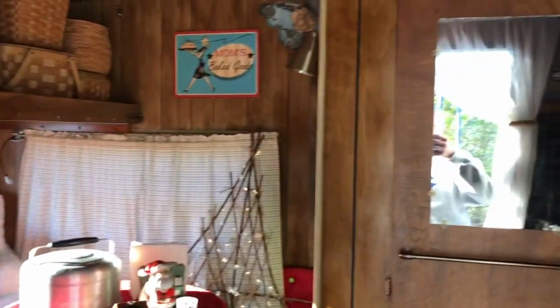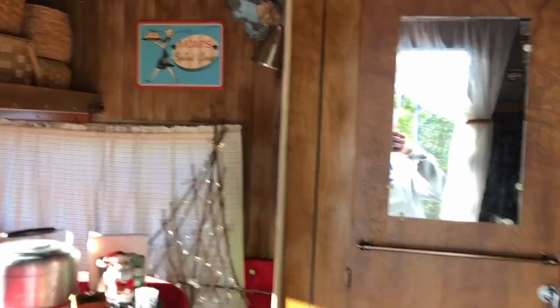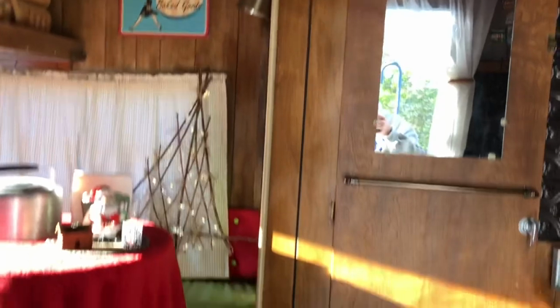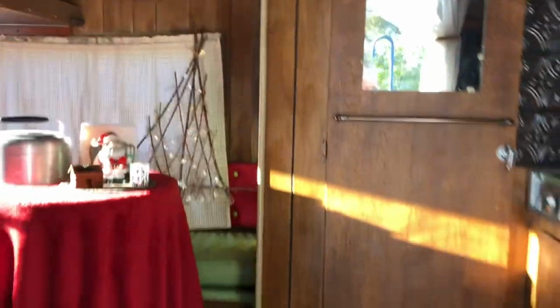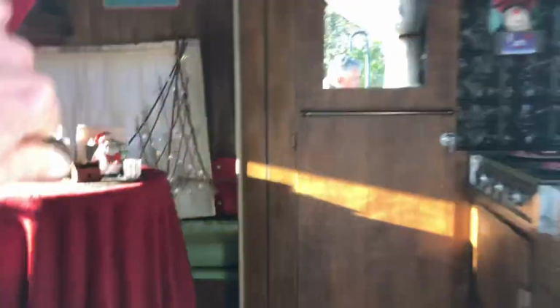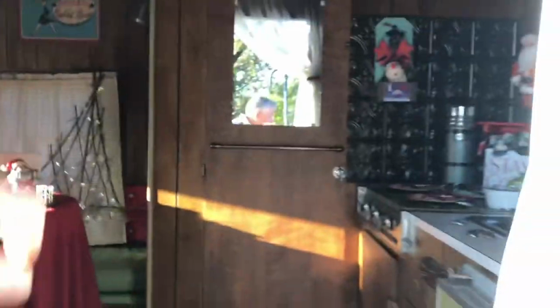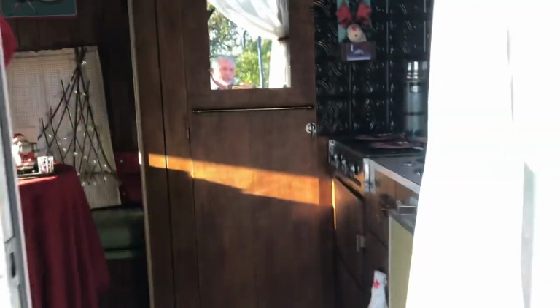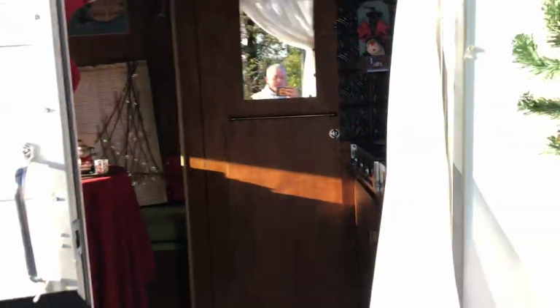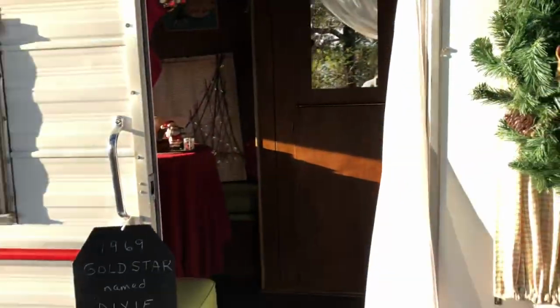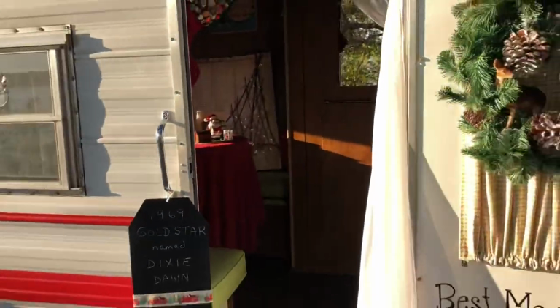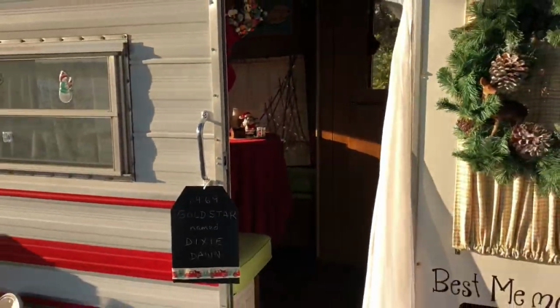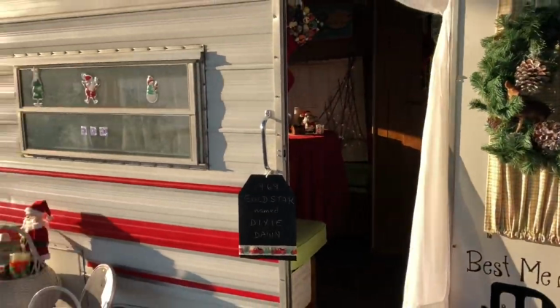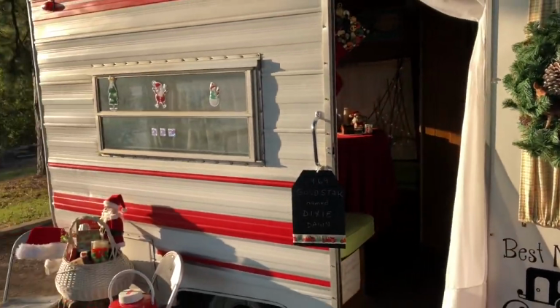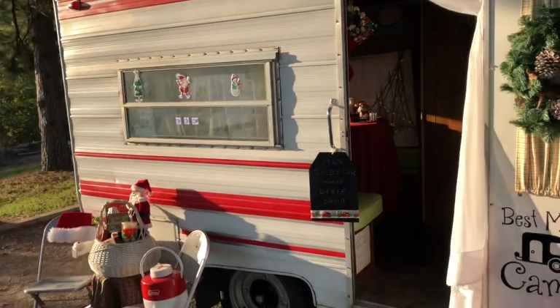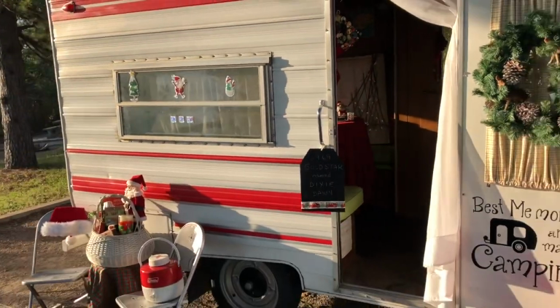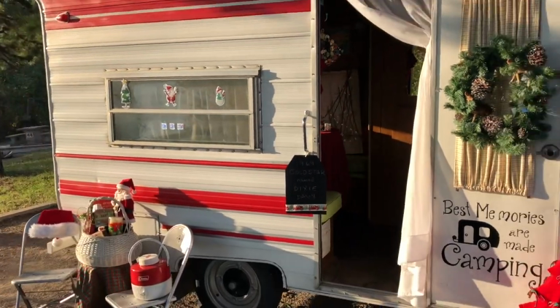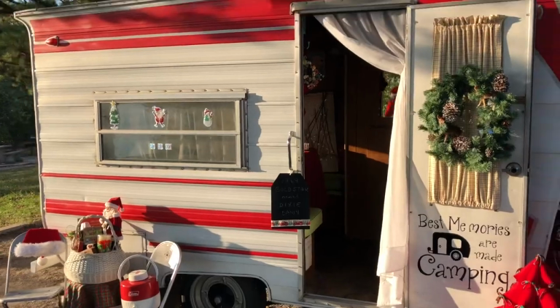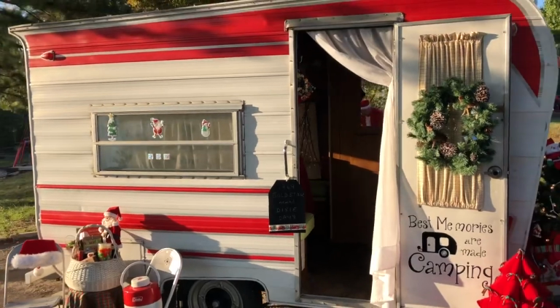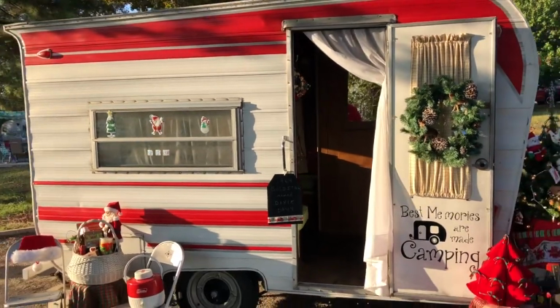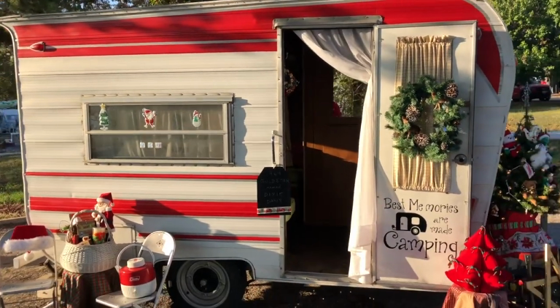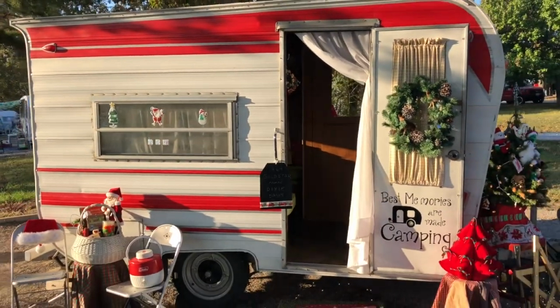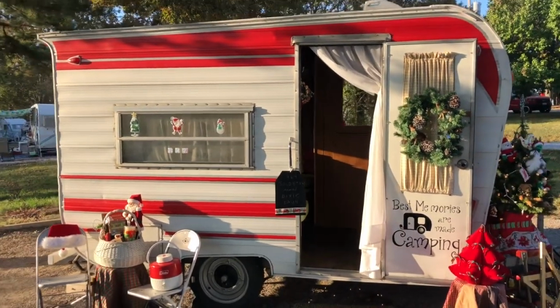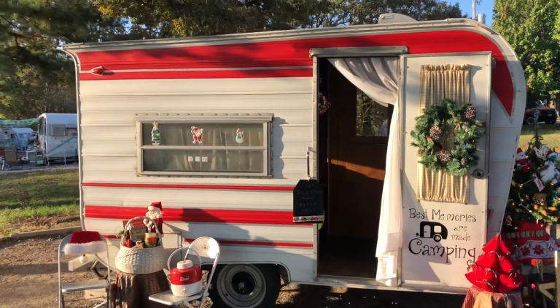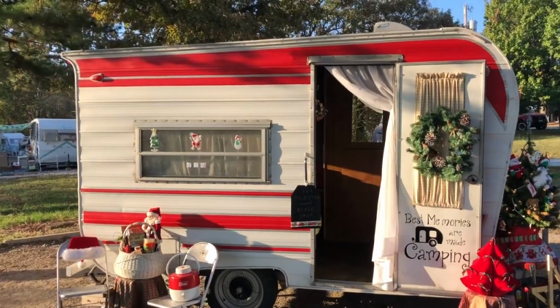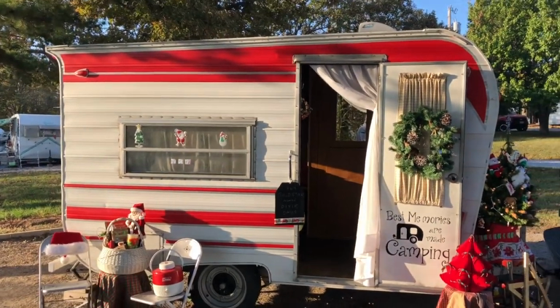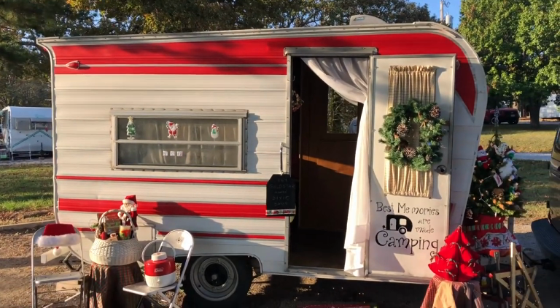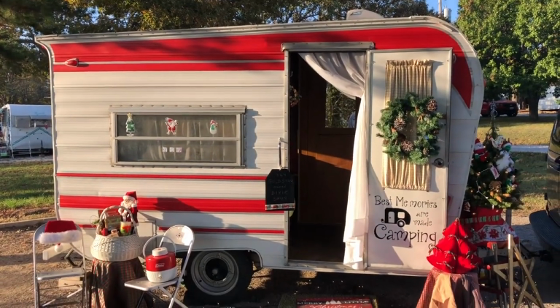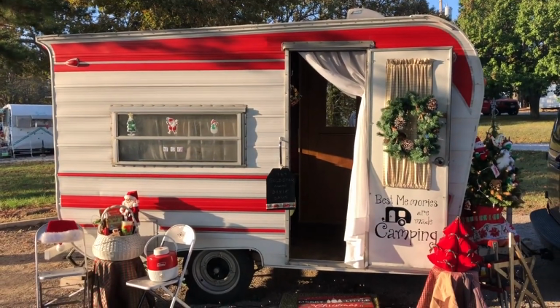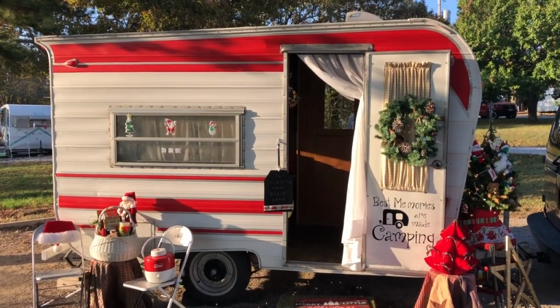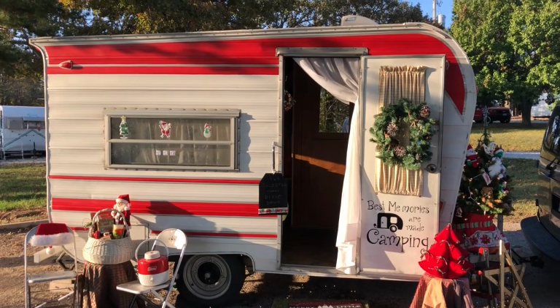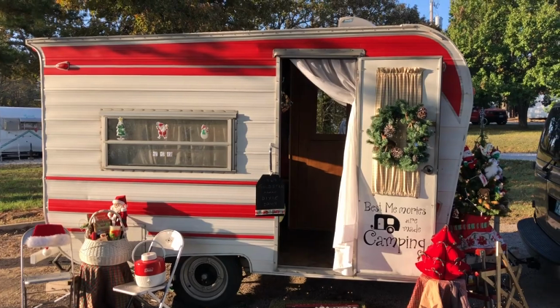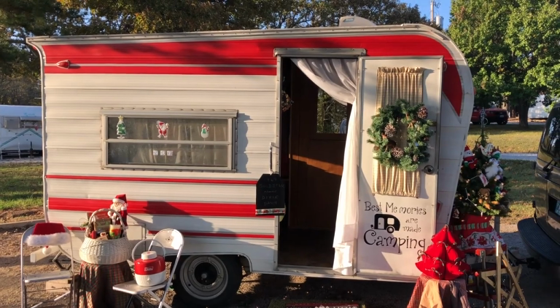Let's head back out here and get a good look at this 1969 Gold Star out of Colorado. Very, very cool.